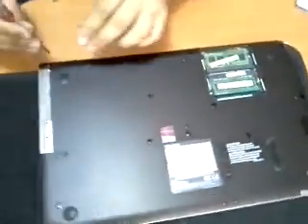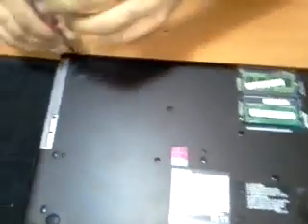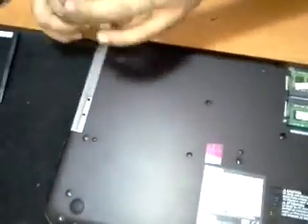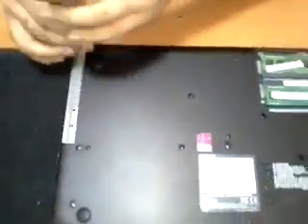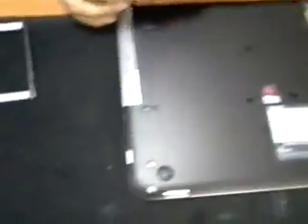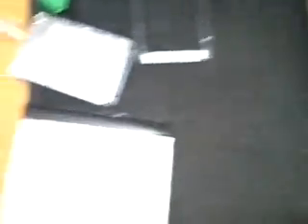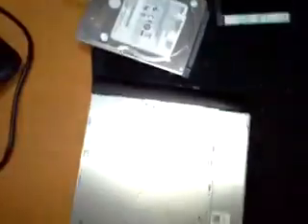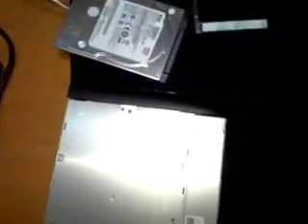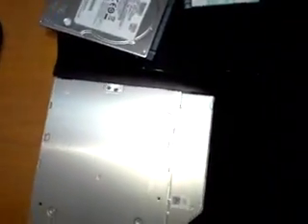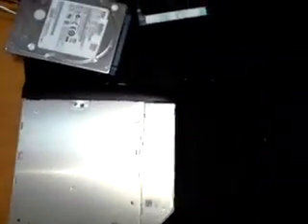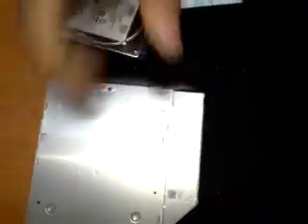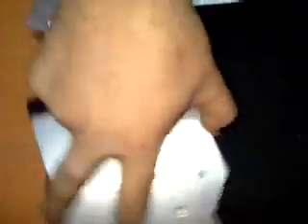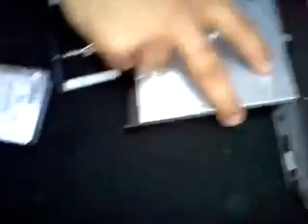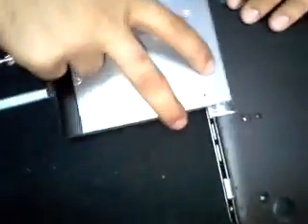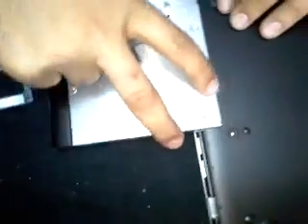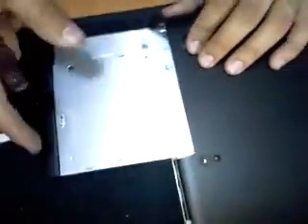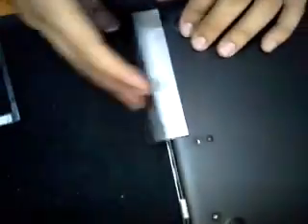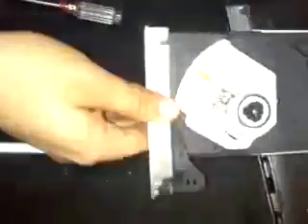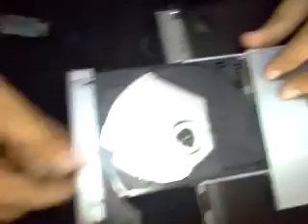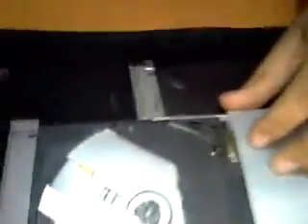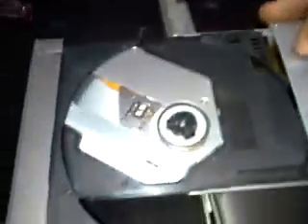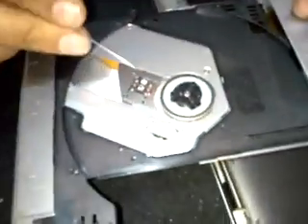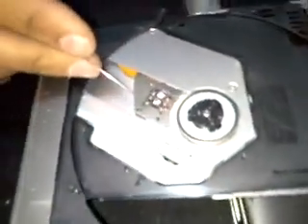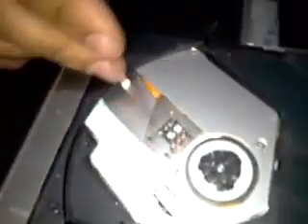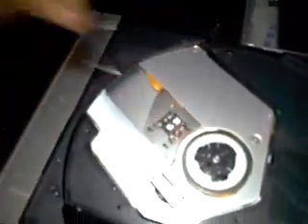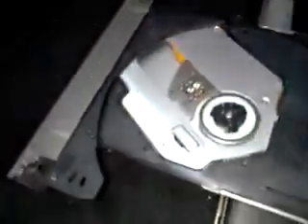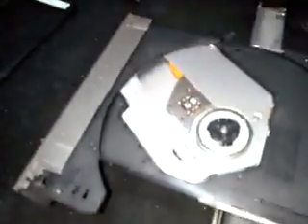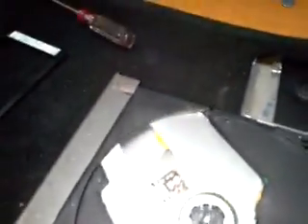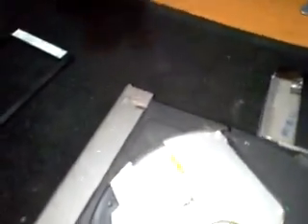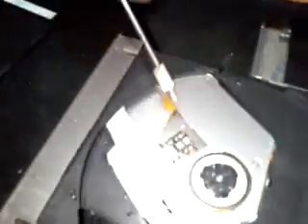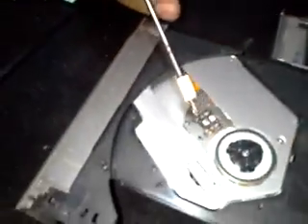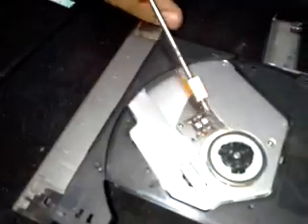We are also going to upgrade the DVD drive with another one — with Blu-ray. This is the lens of the Blu-ray; it comes with a dual lens.